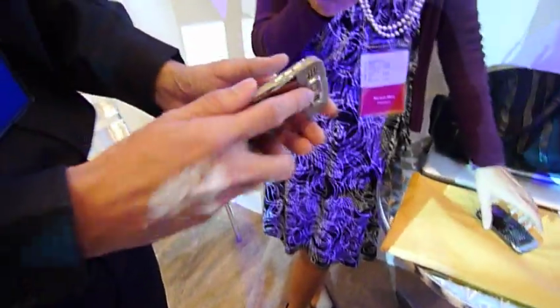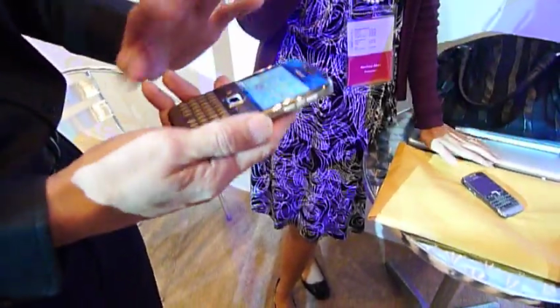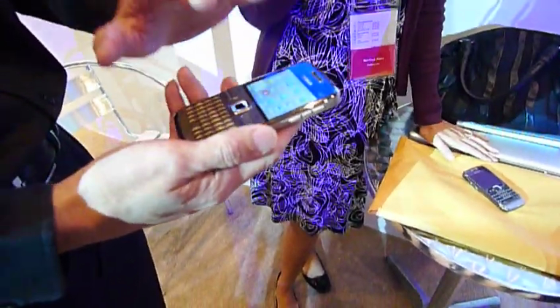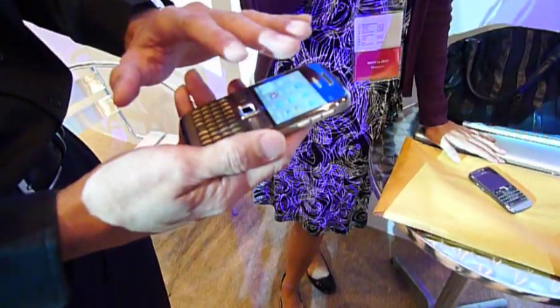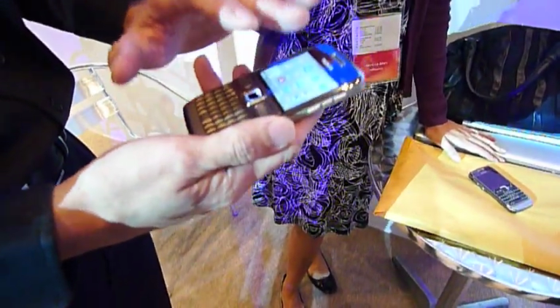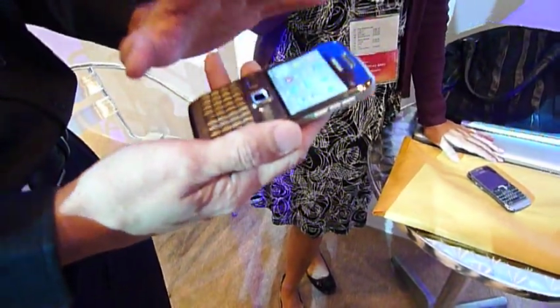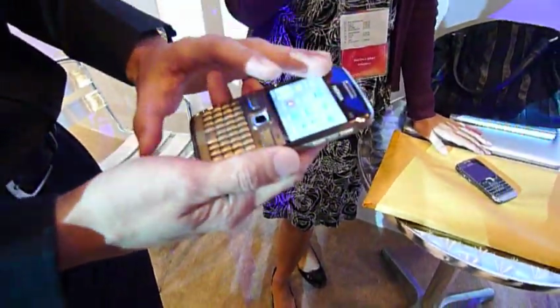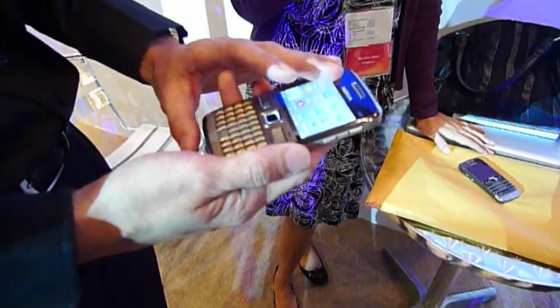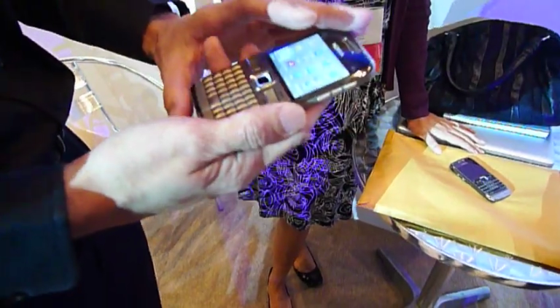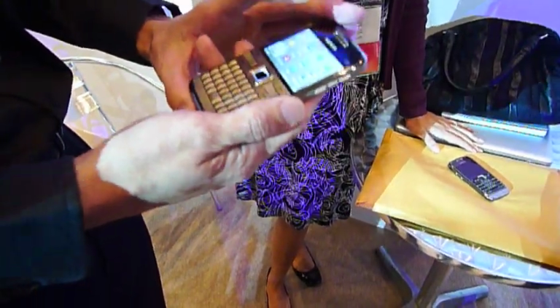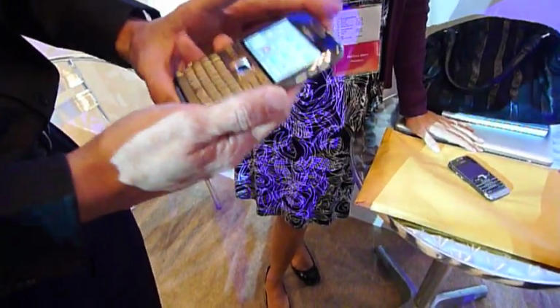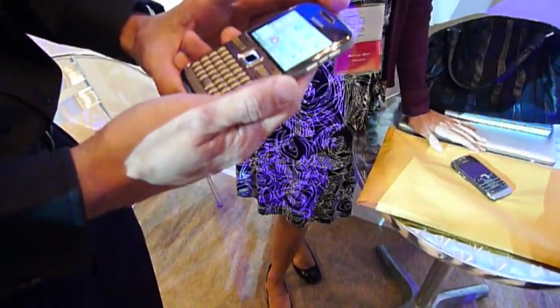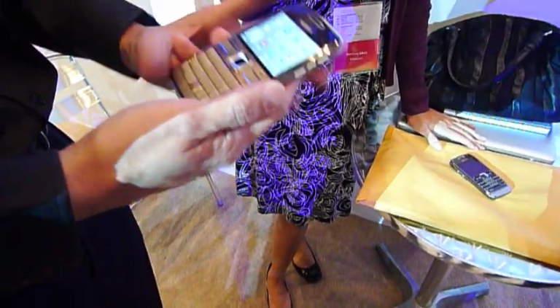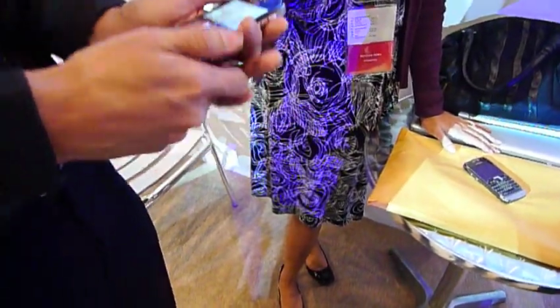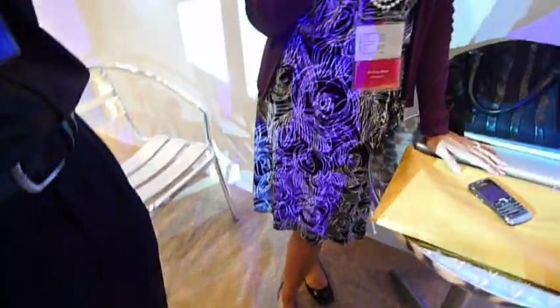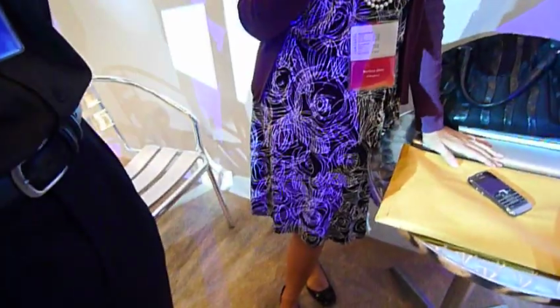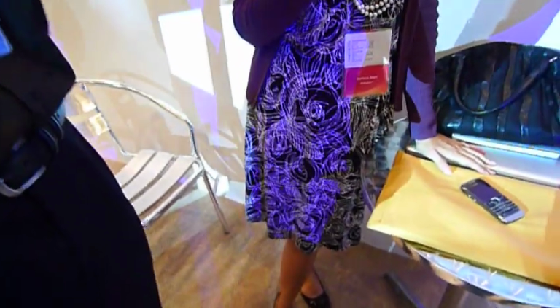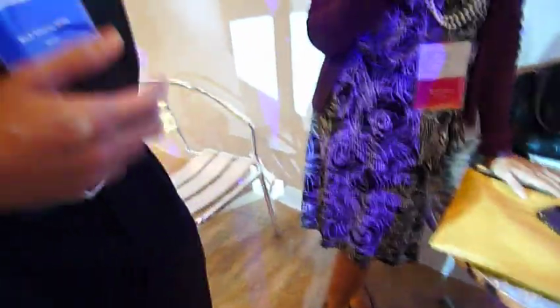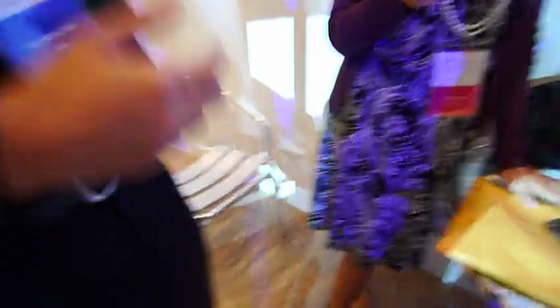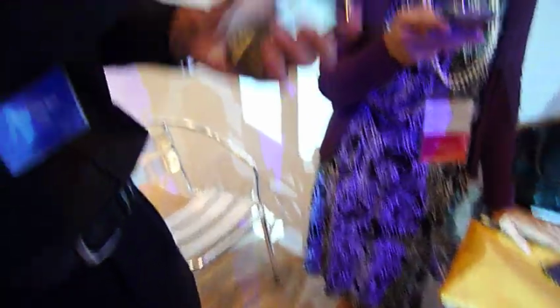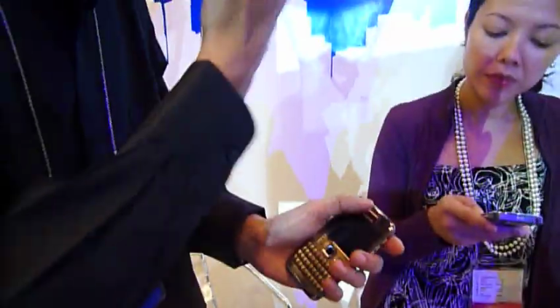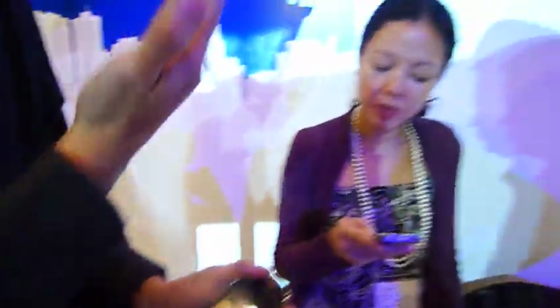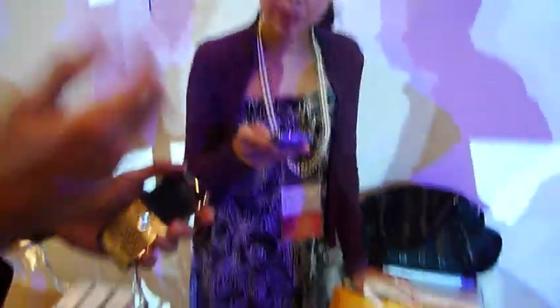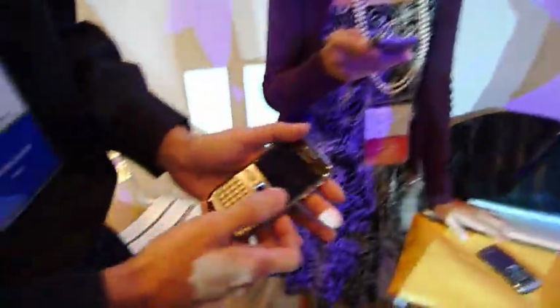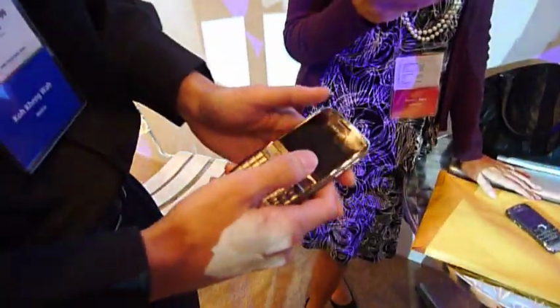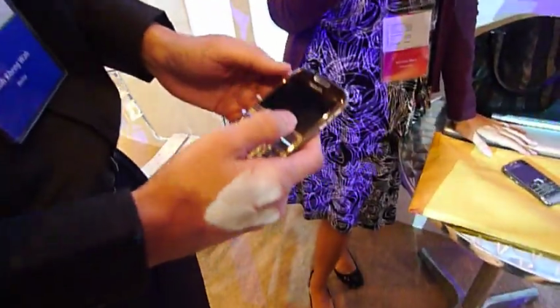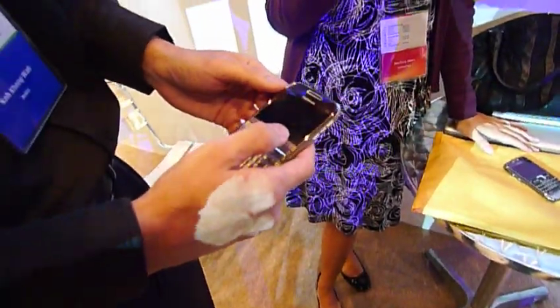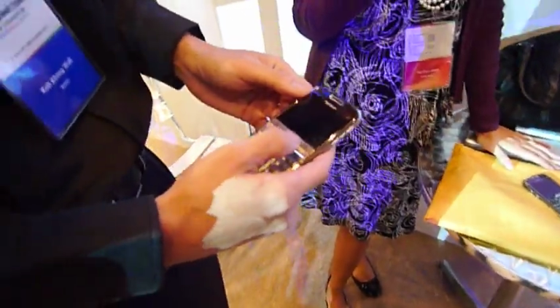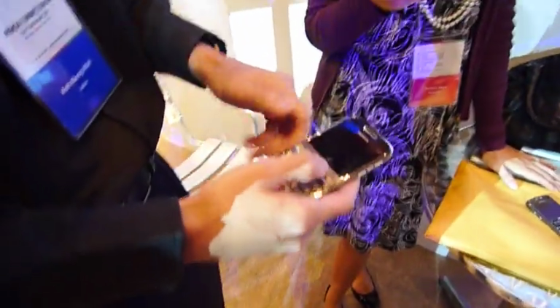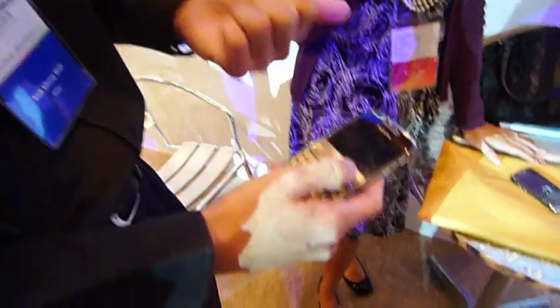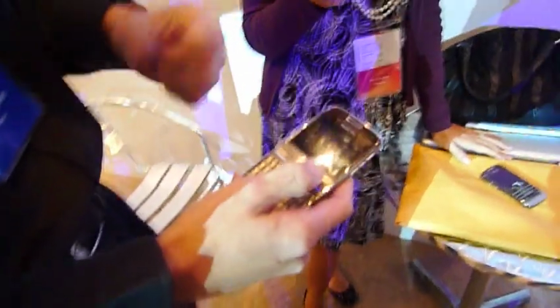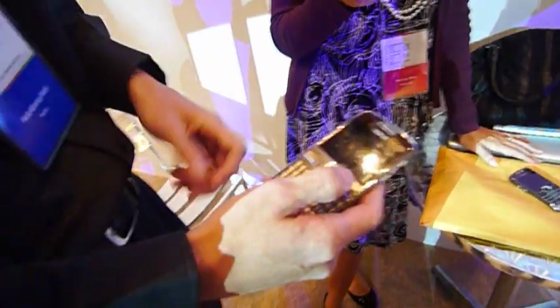One other feature which I can't really show you physically — it comes with active noise cancellation technology. So in a very noisy background when you make a phone call, it'll cancel out the background noise. Is it automatic or do you have to turn it on? It's automatic, but you can choose to turn it on and off.